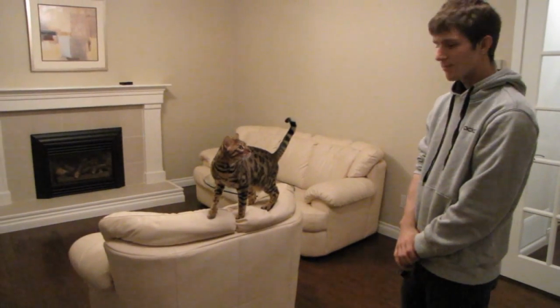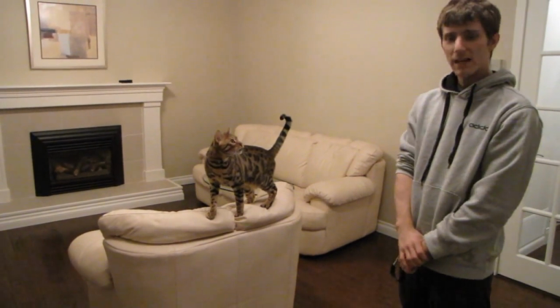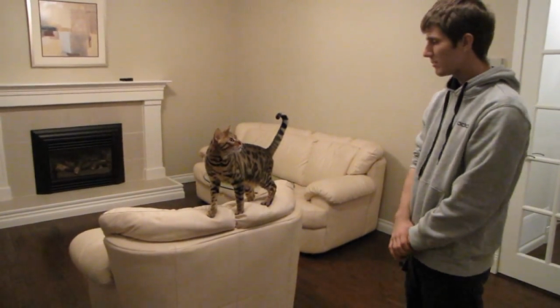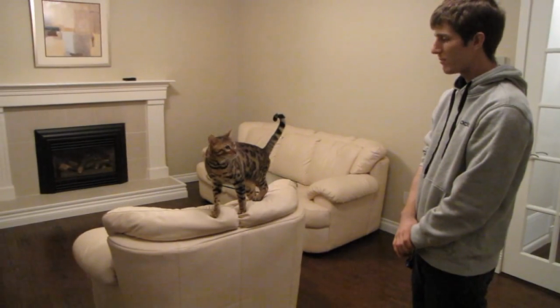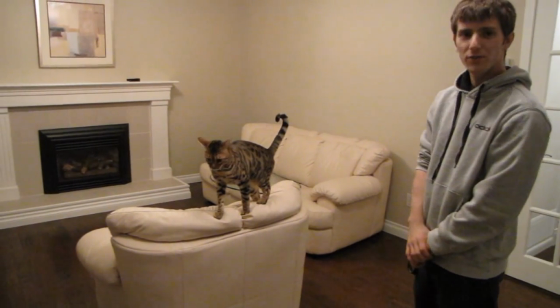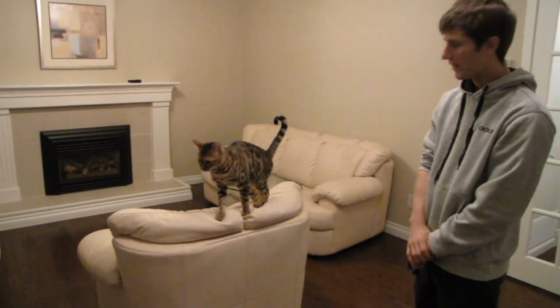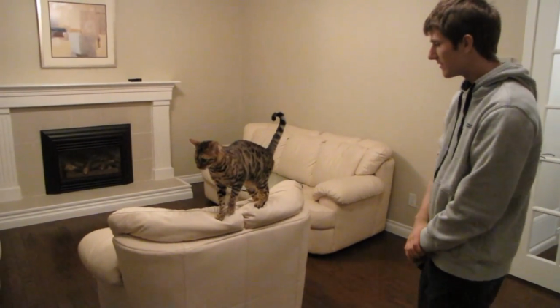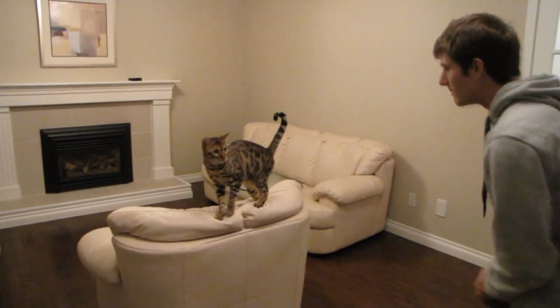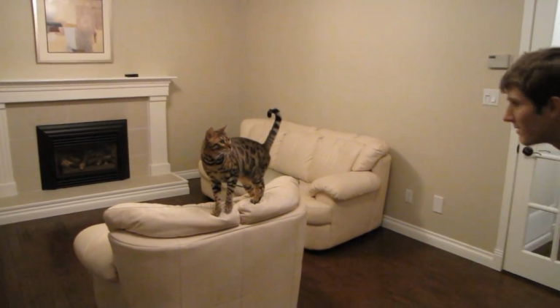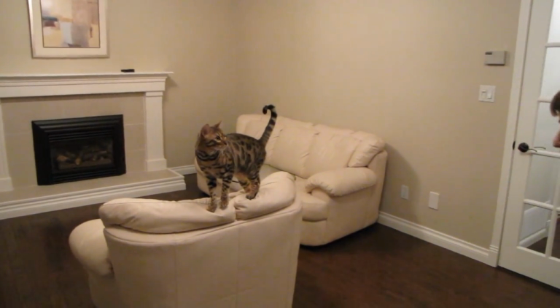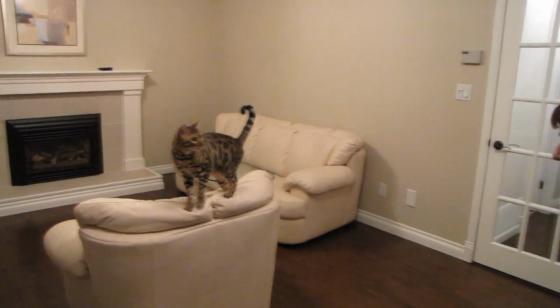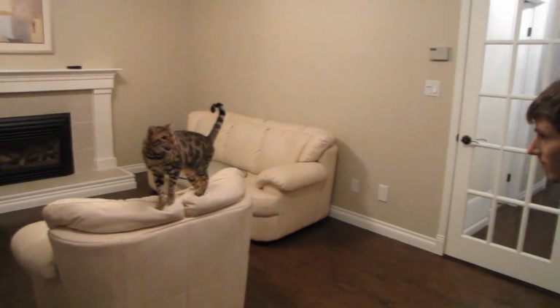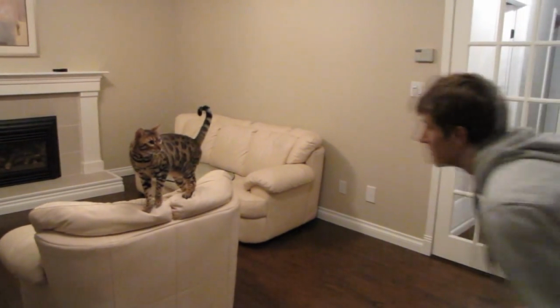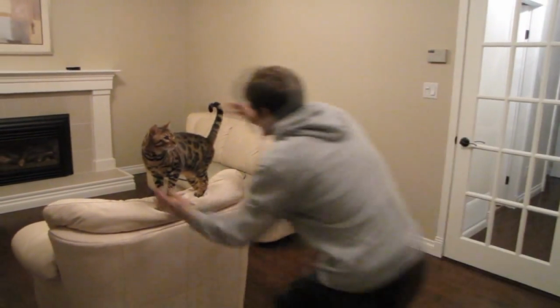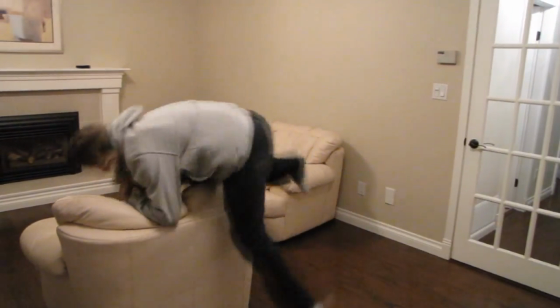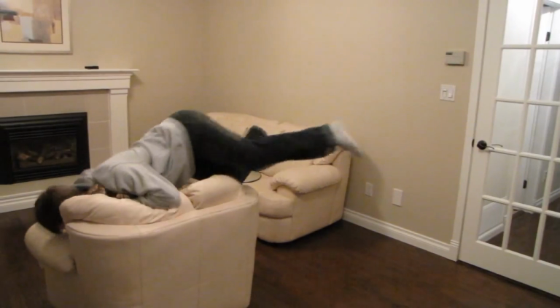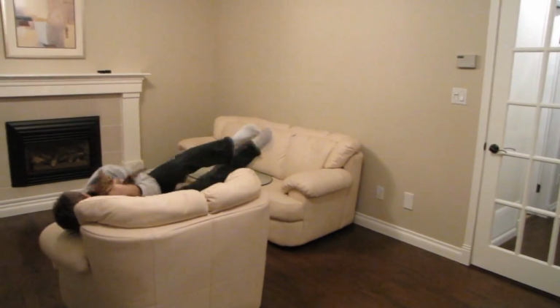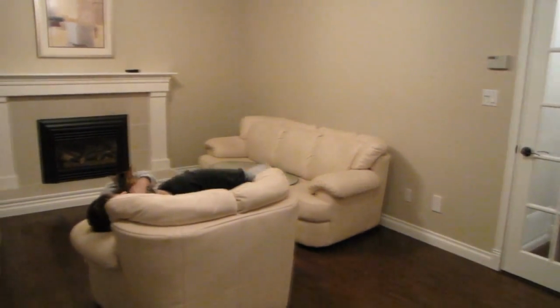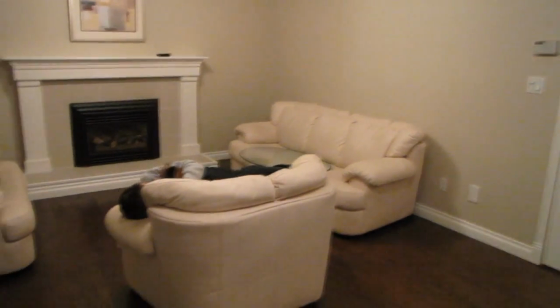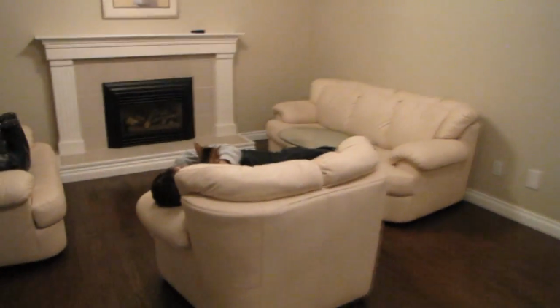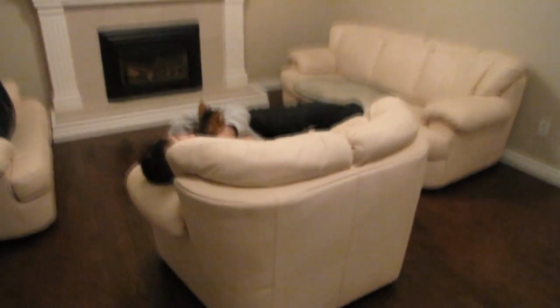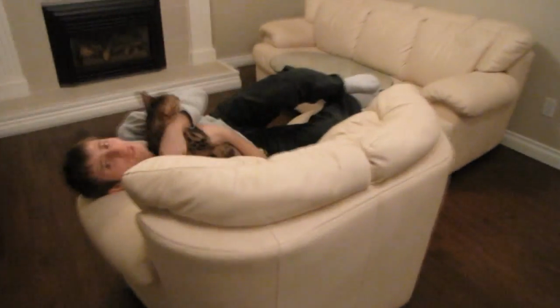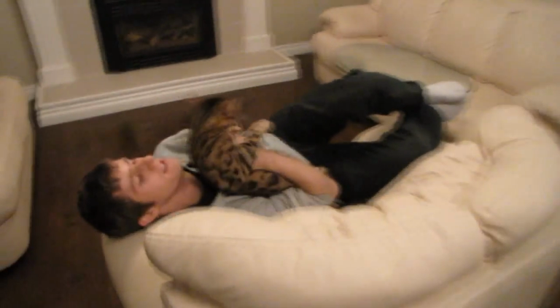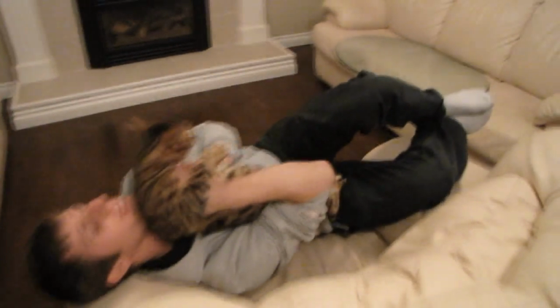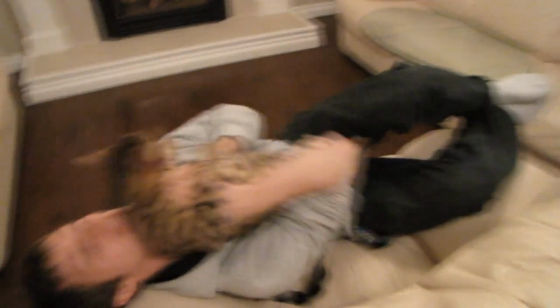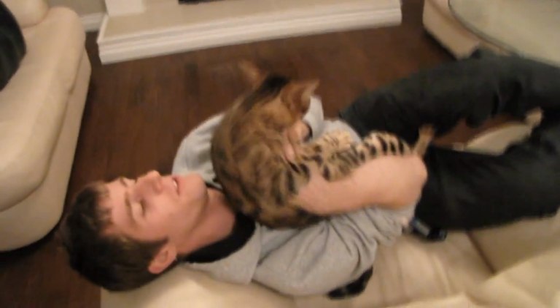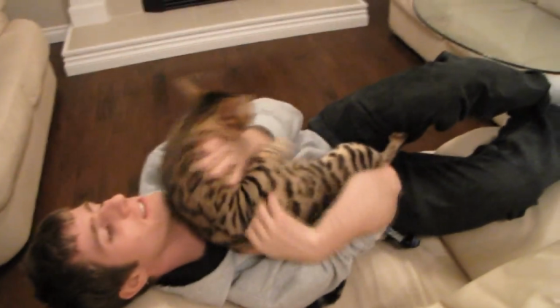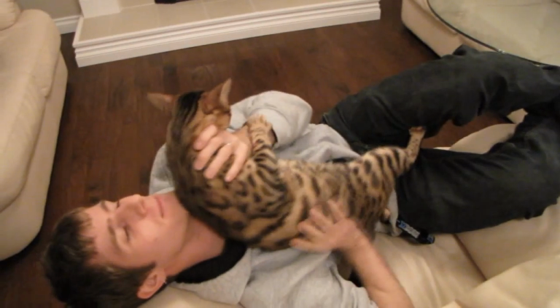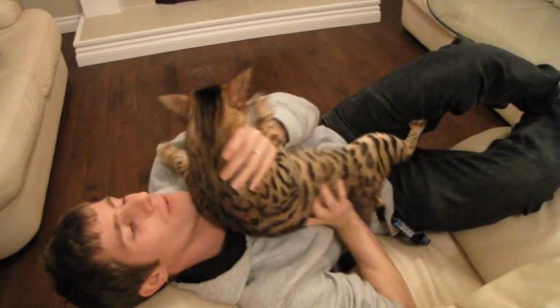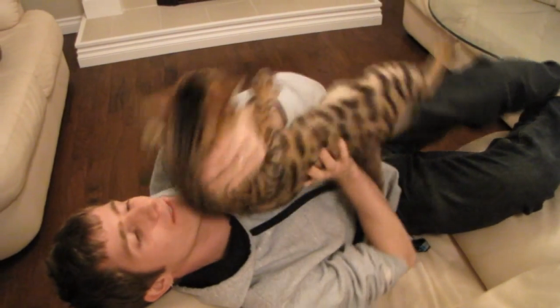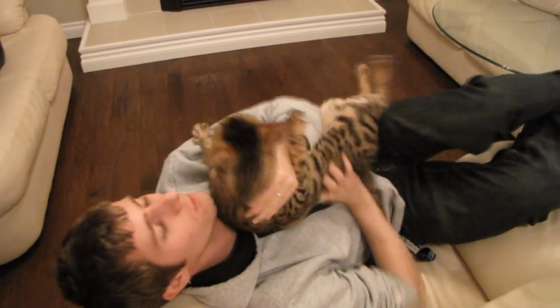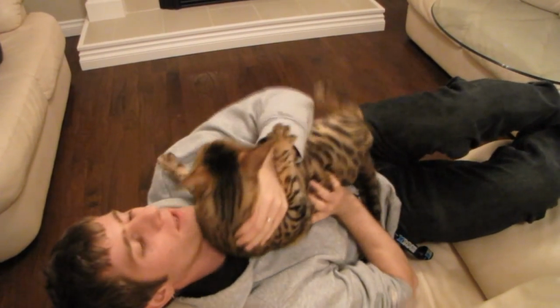This is a game I like to play with Rumble called Tackle the Cat. Usually the cat ends up getting tackled, but not always. Only sometimes.